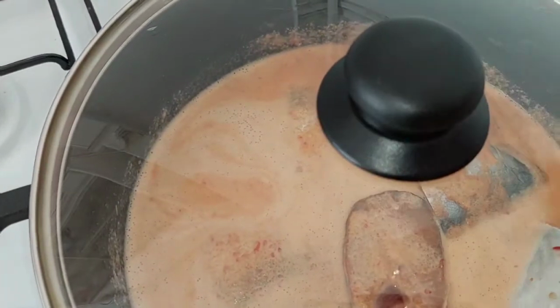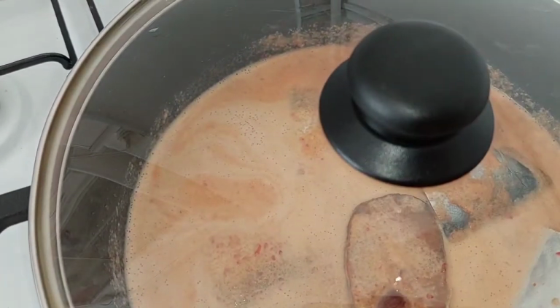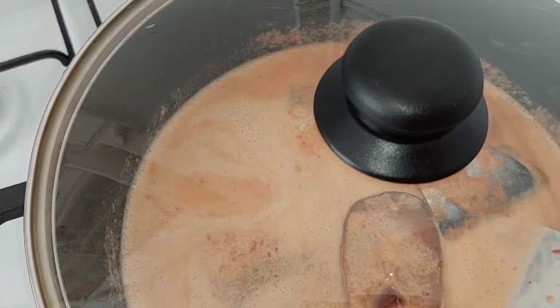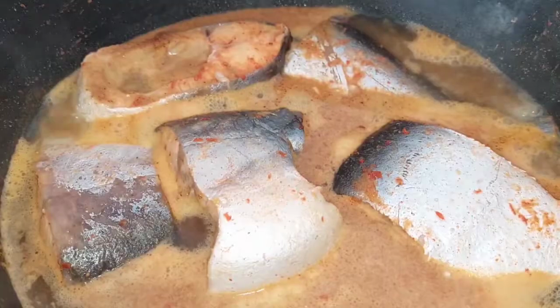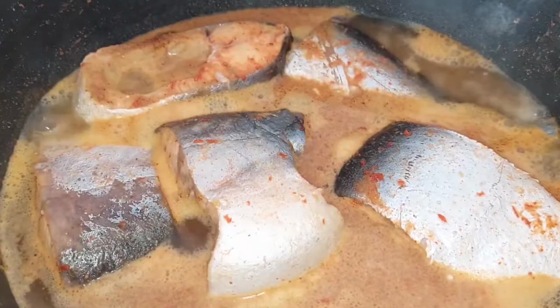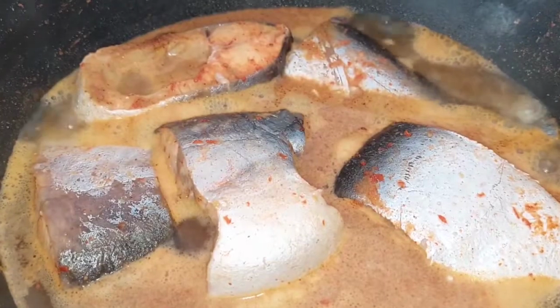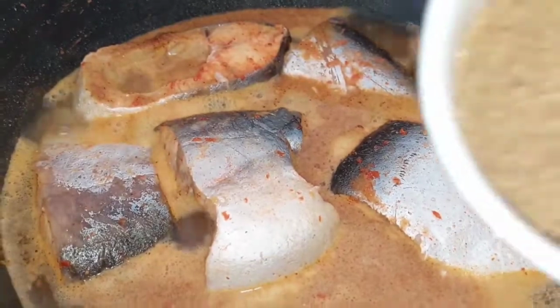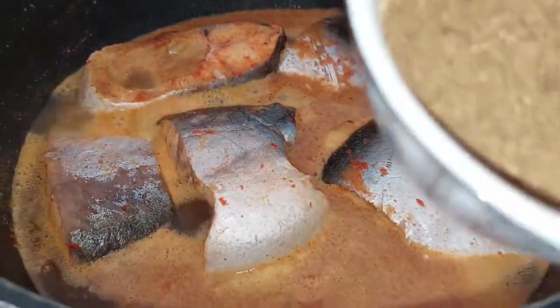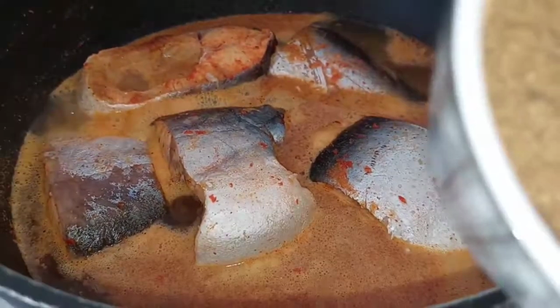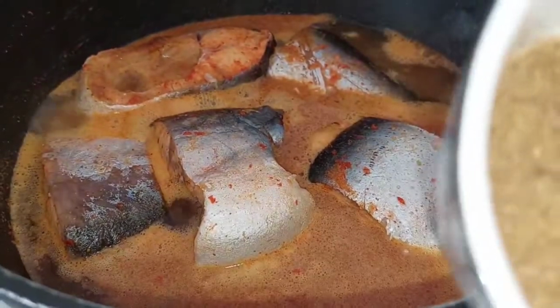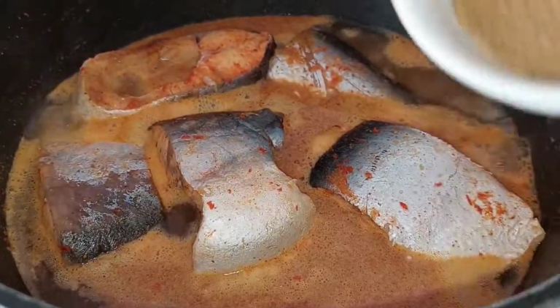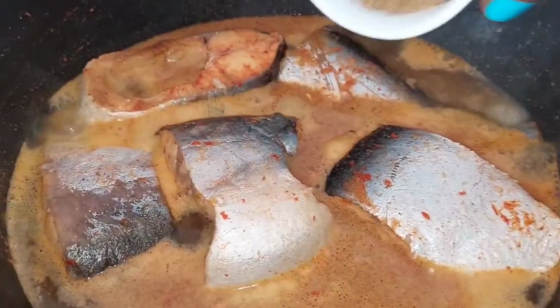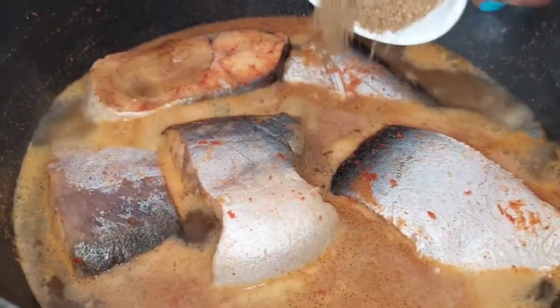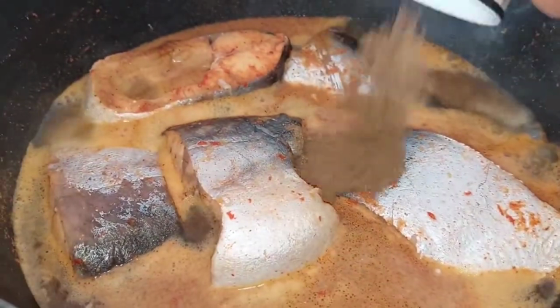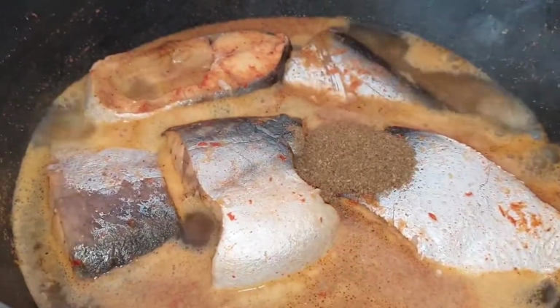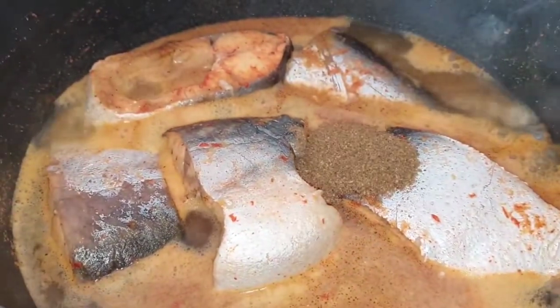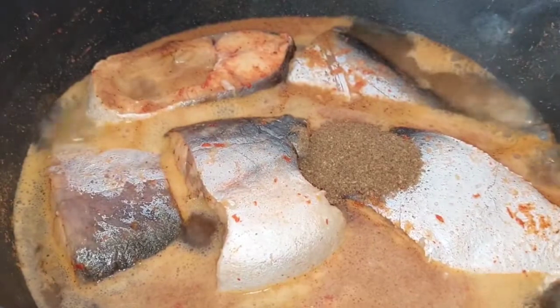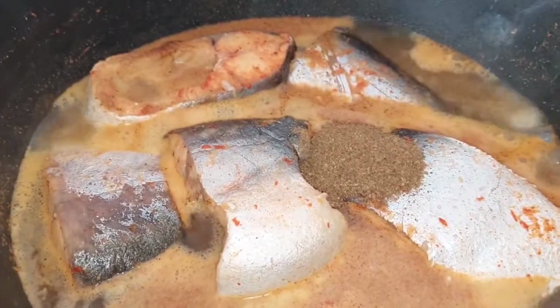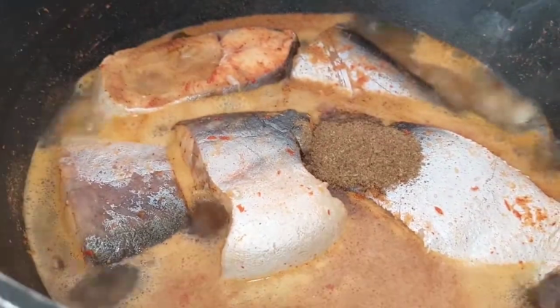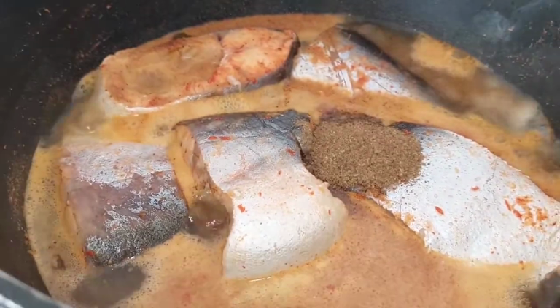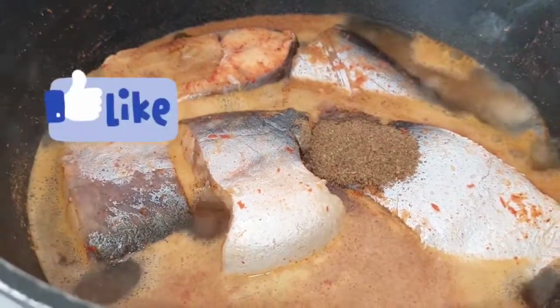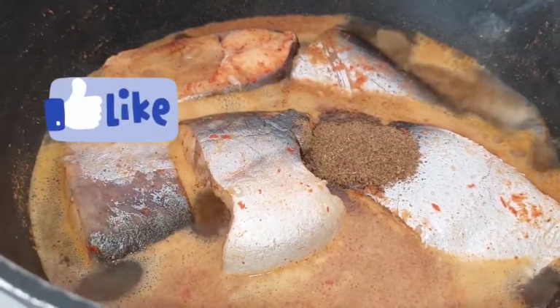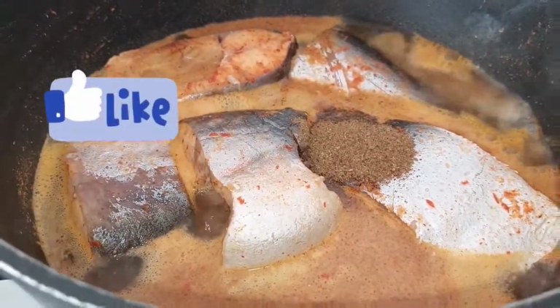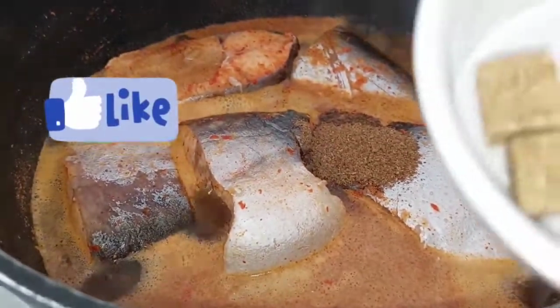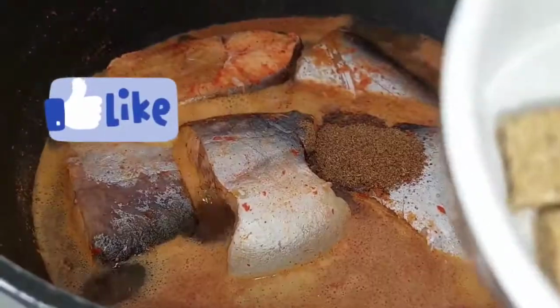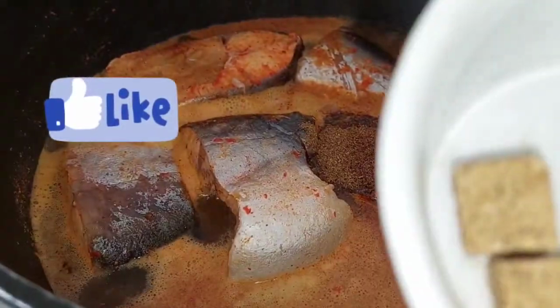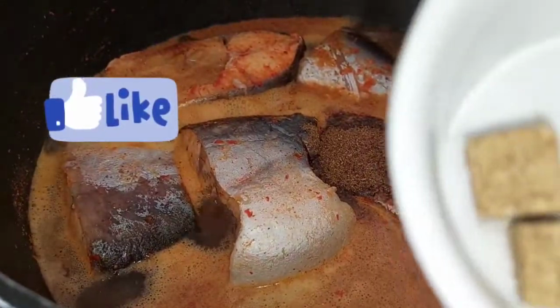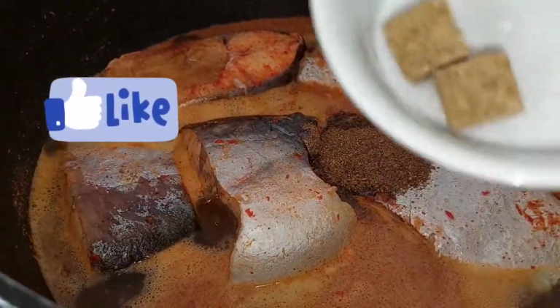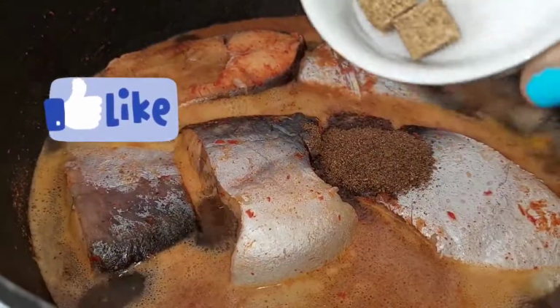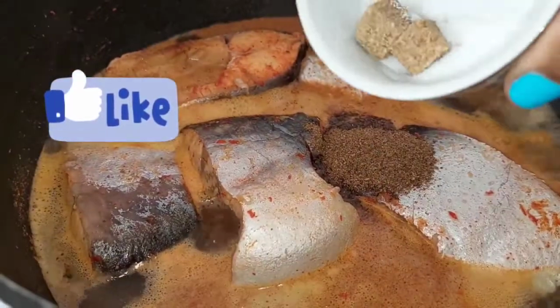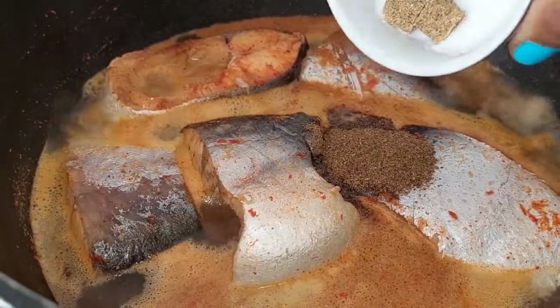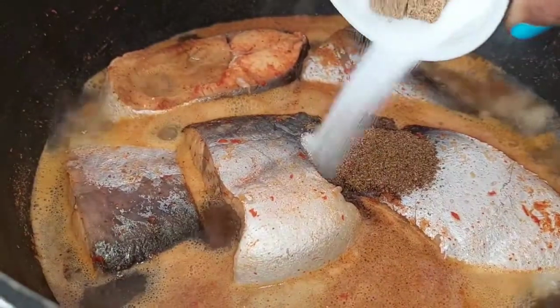We add pepper soup spices. Now we add salt or seasoning cubes.